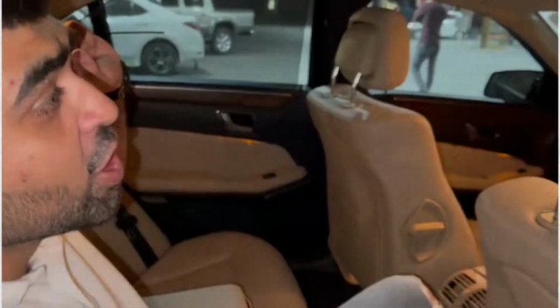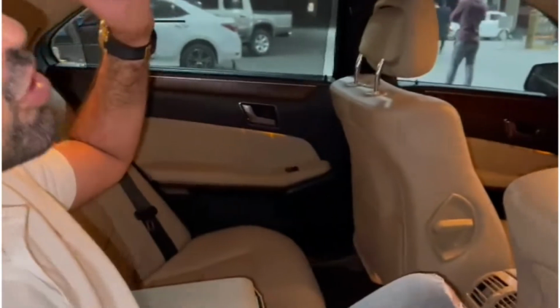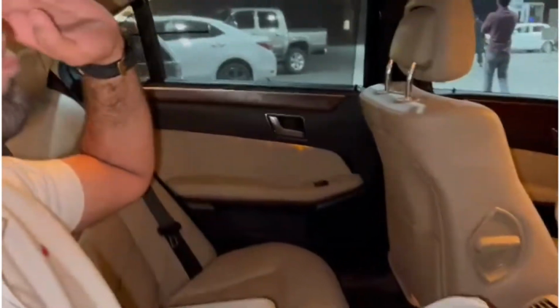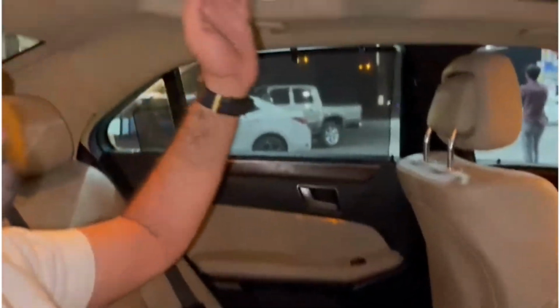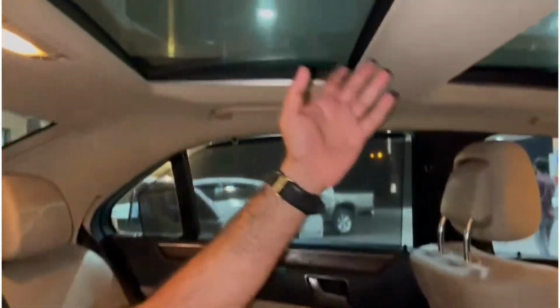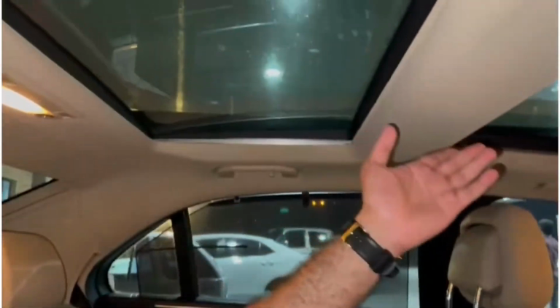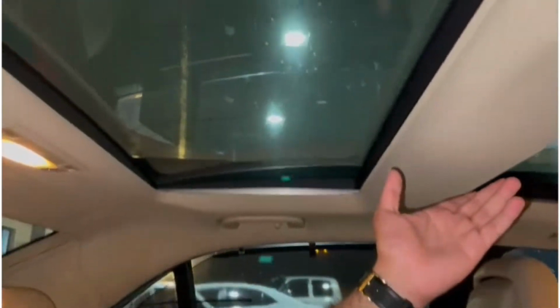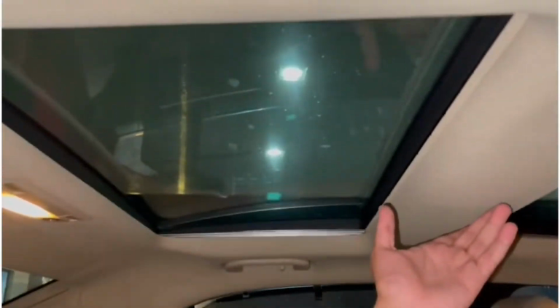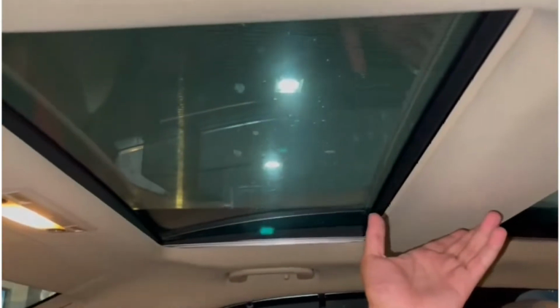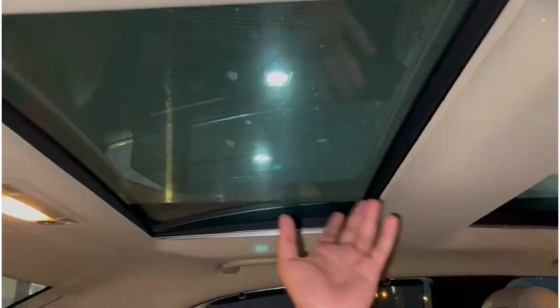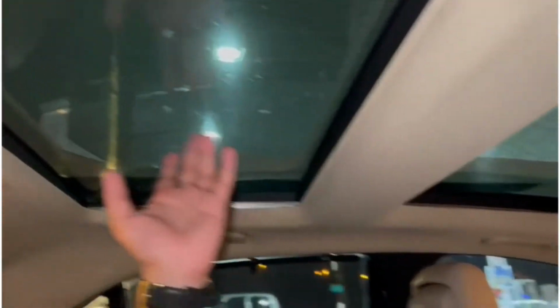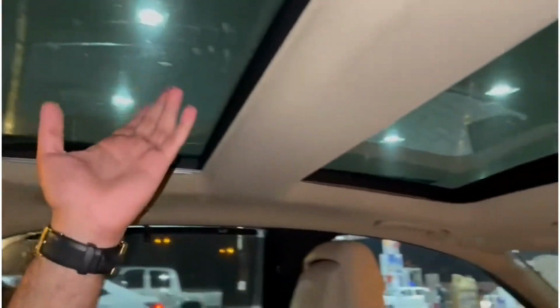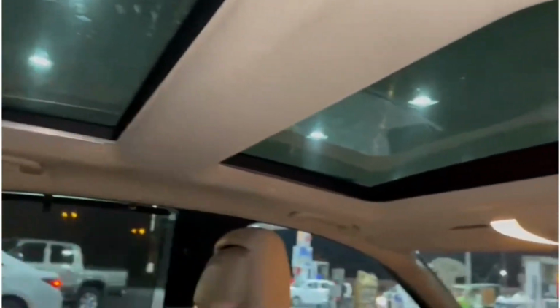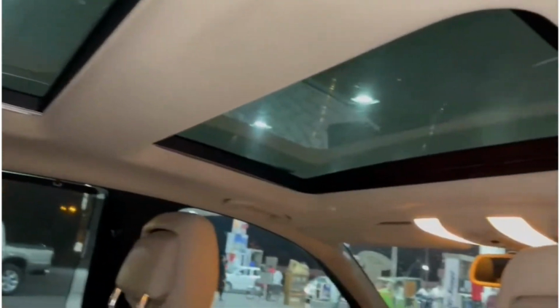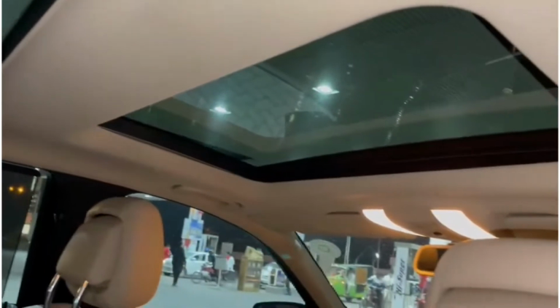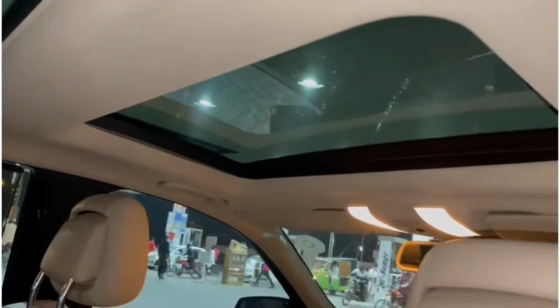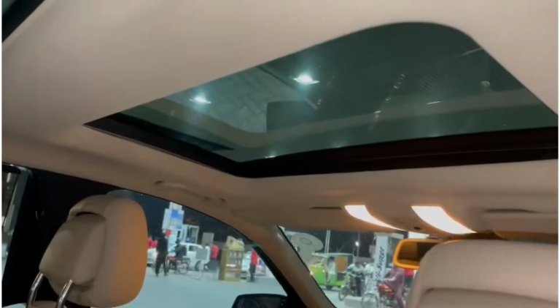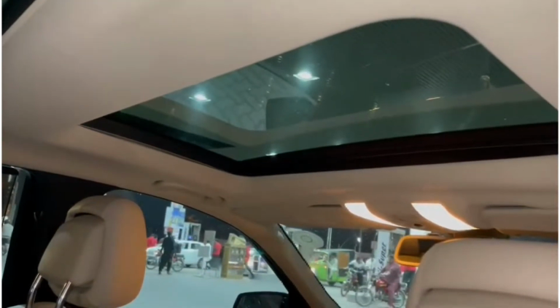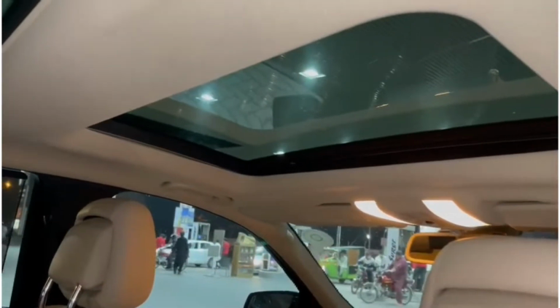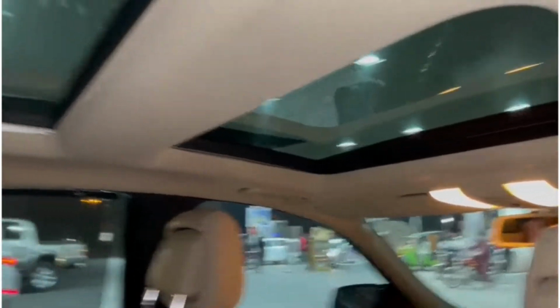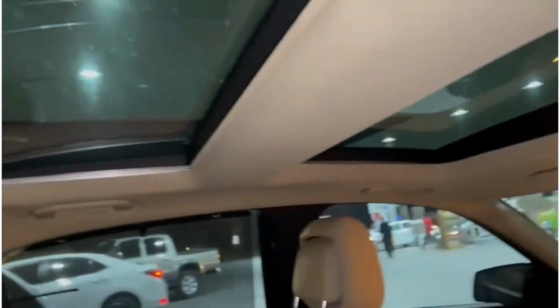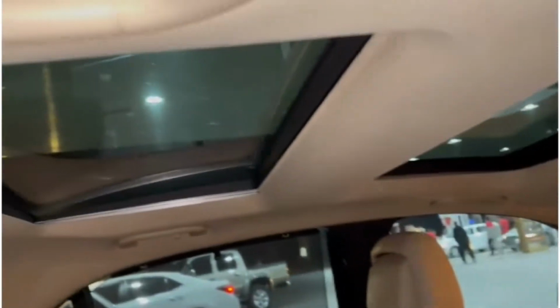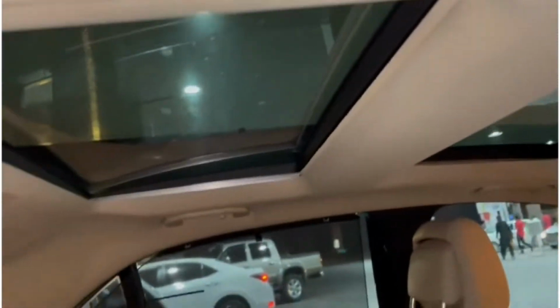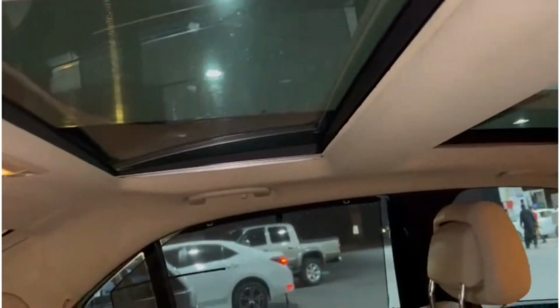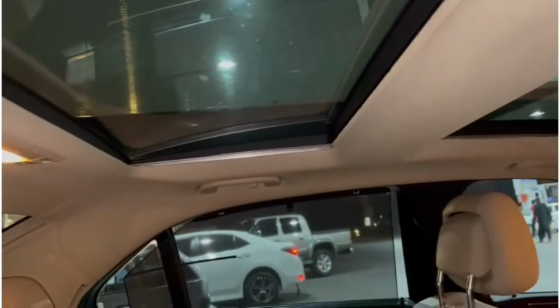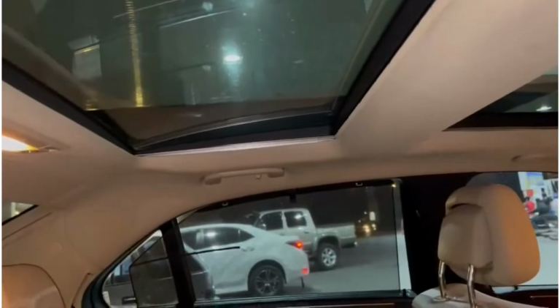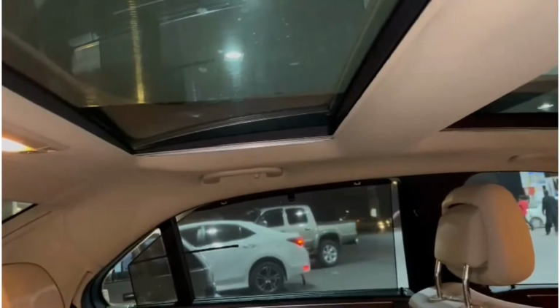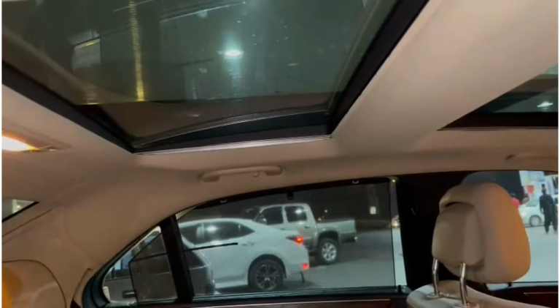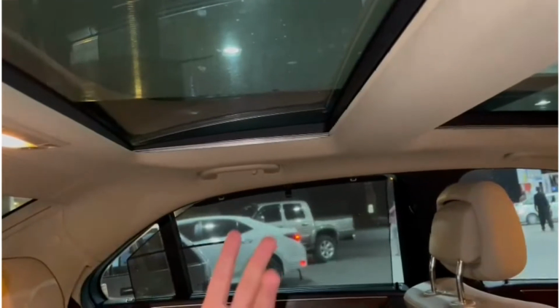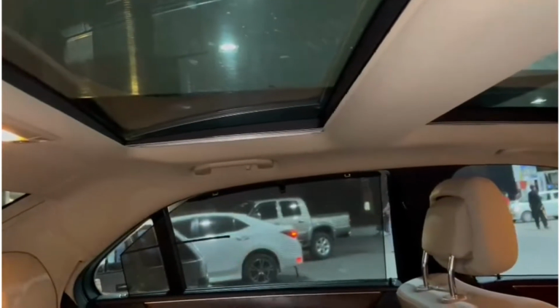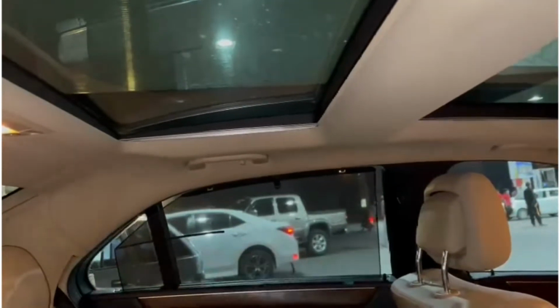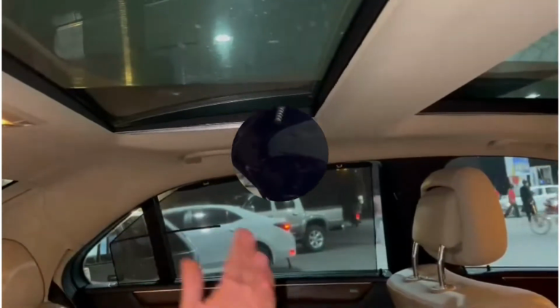This beautiful panoramic sunroof consists of two mirrors — one for the driver and the second one for the rear seat passengers — which adds up to the beauty of this car.